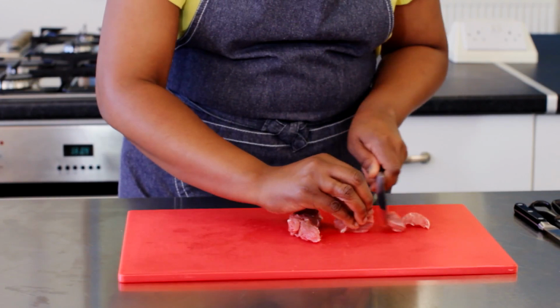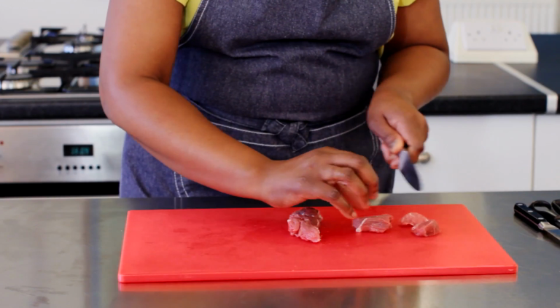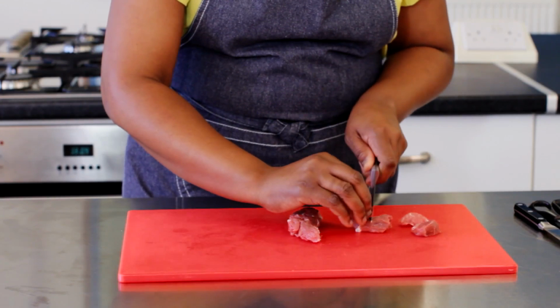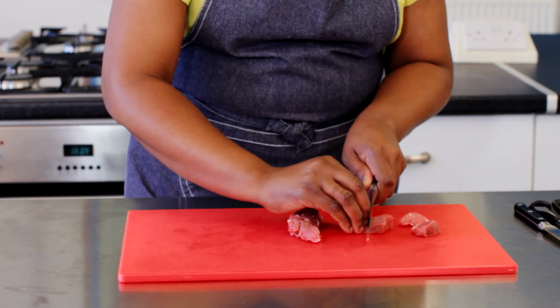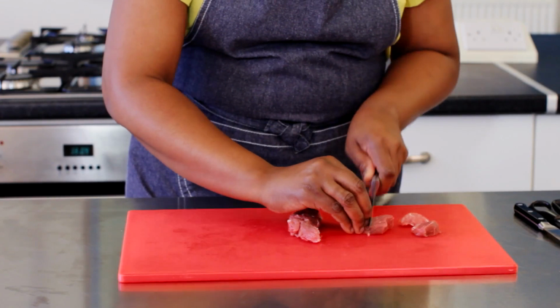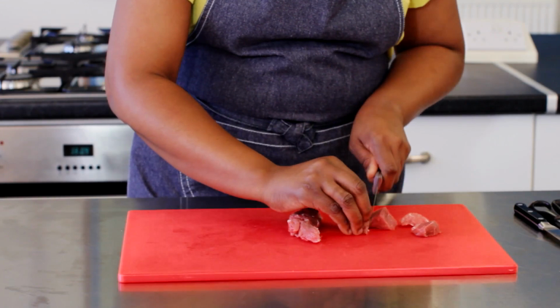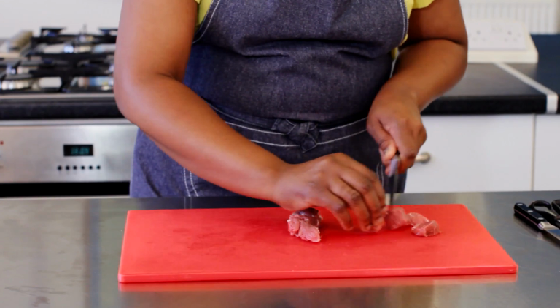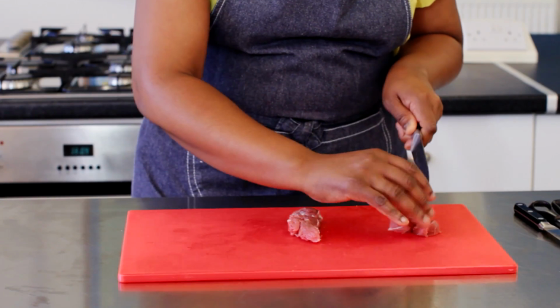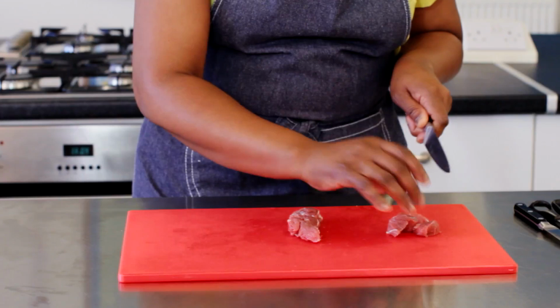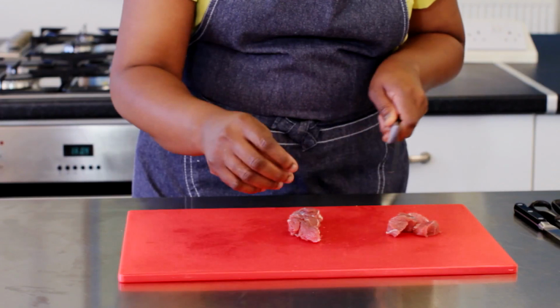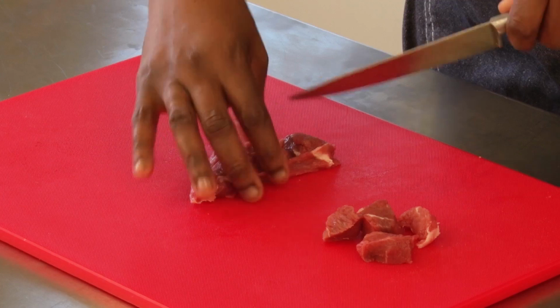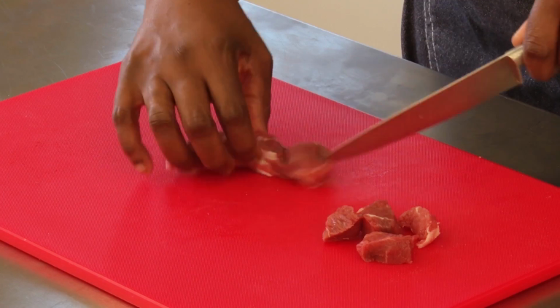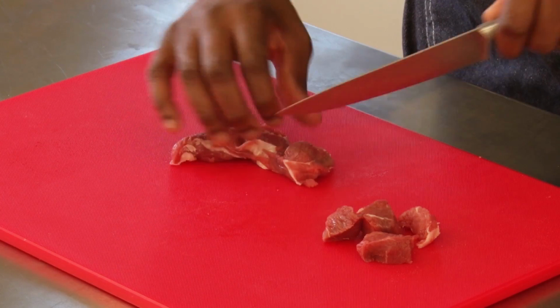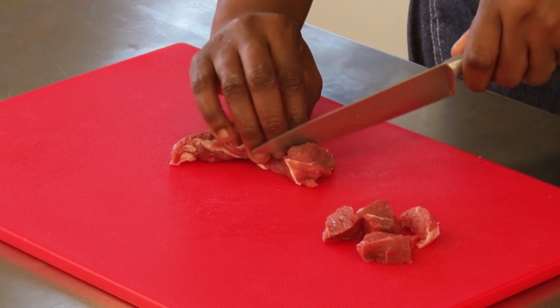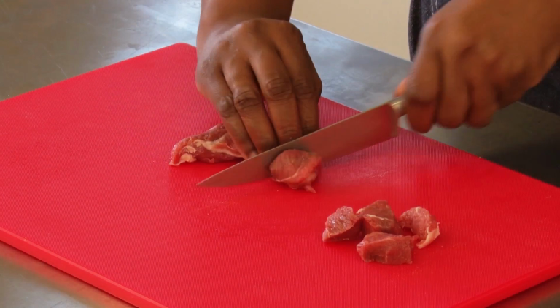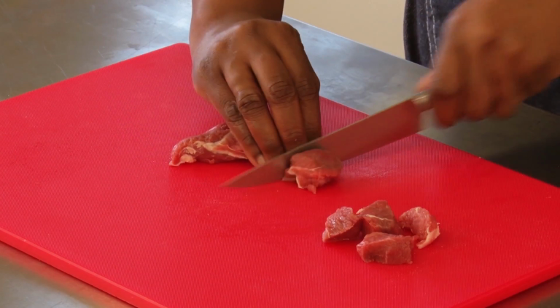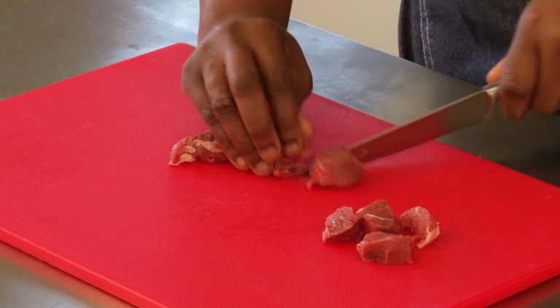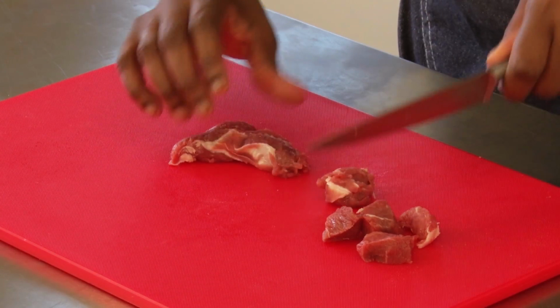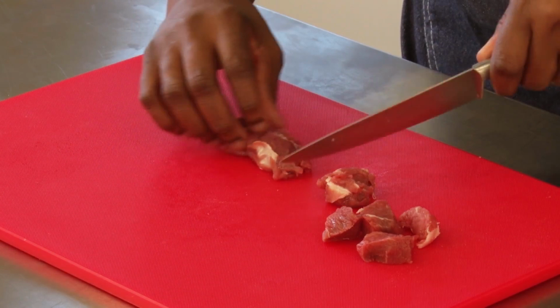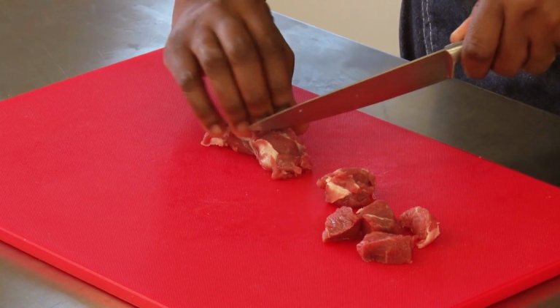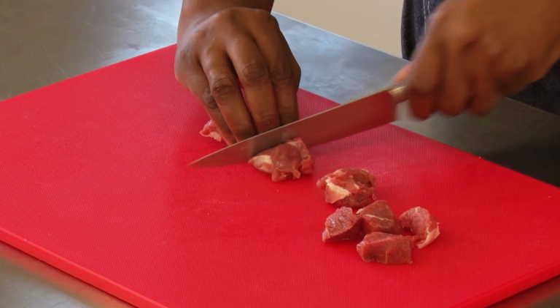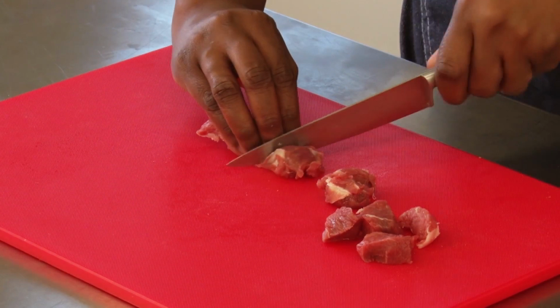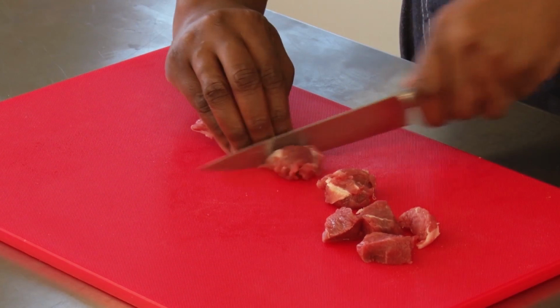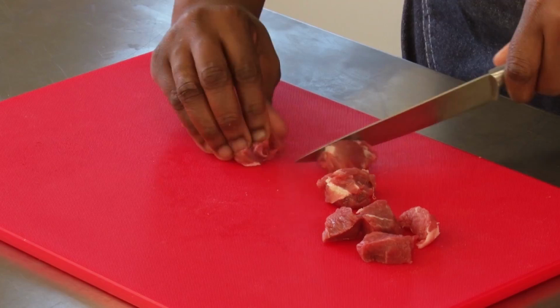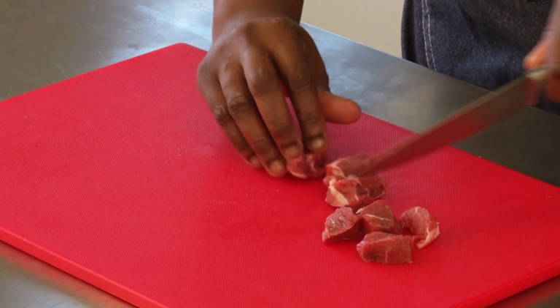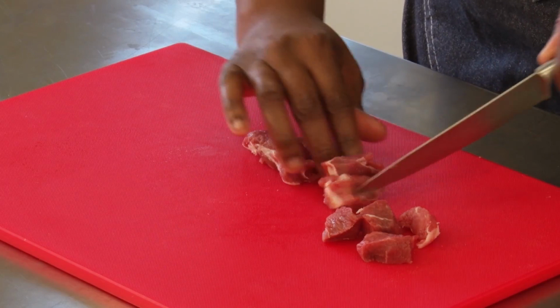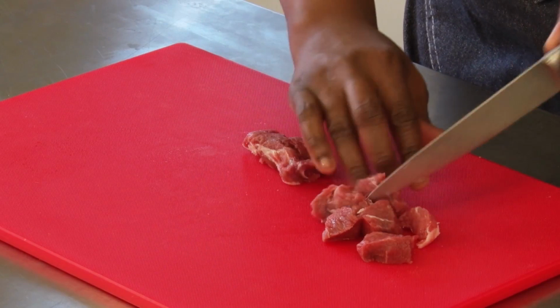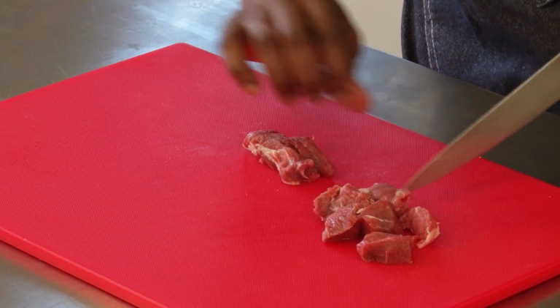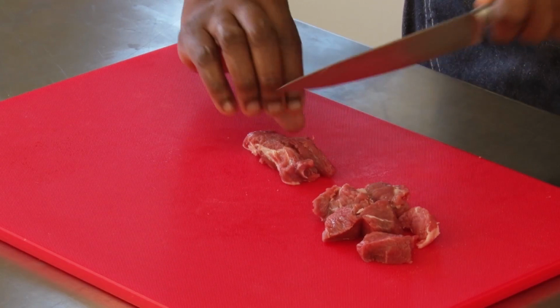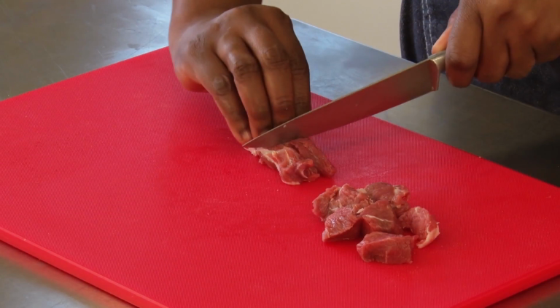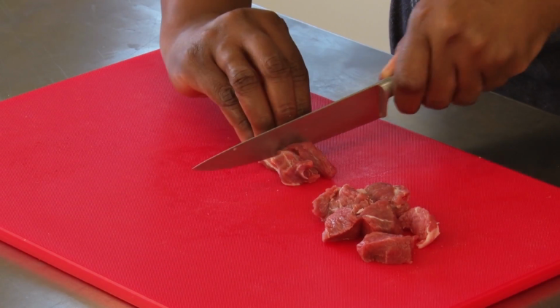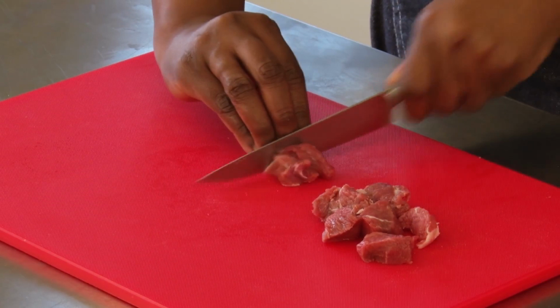Lamb can be used to make curries, stews and stir fries. Cutting into even sized pieces is again important, along with removing any excess fat.